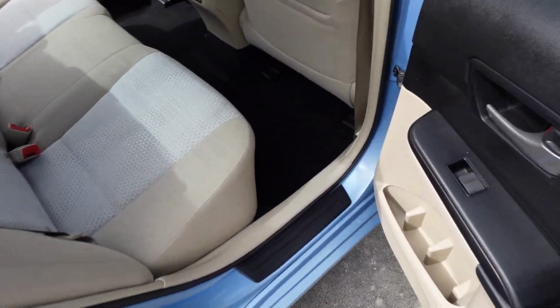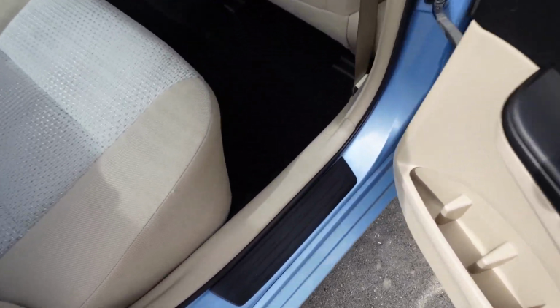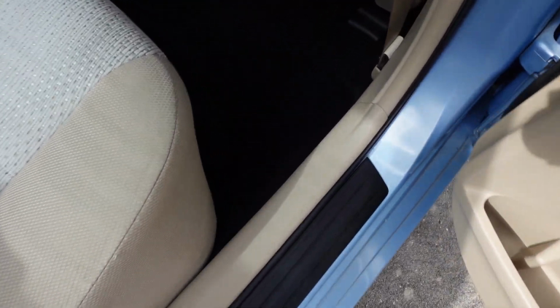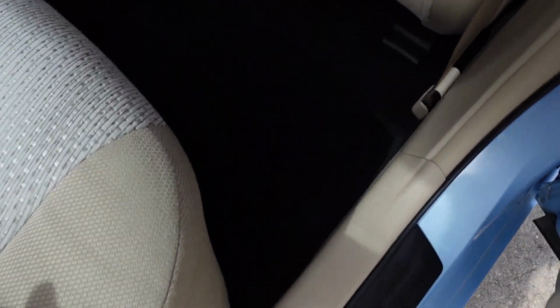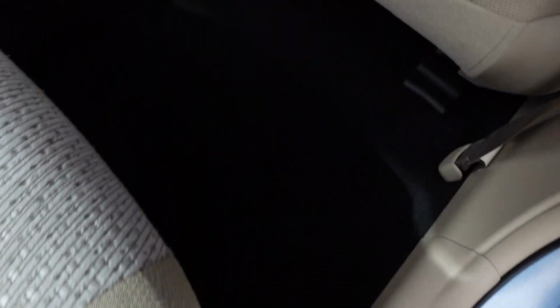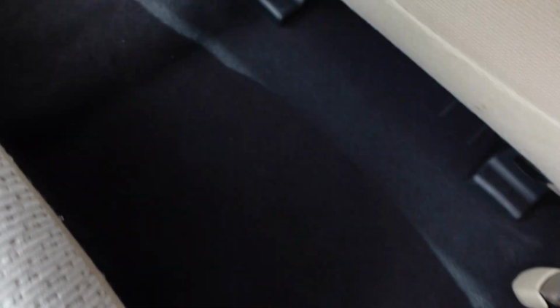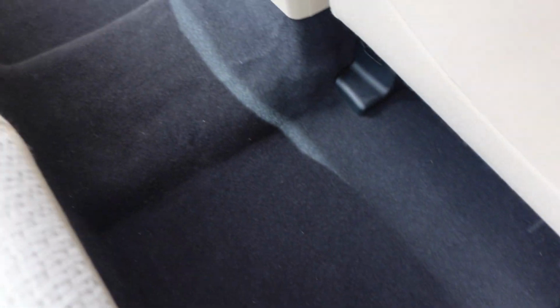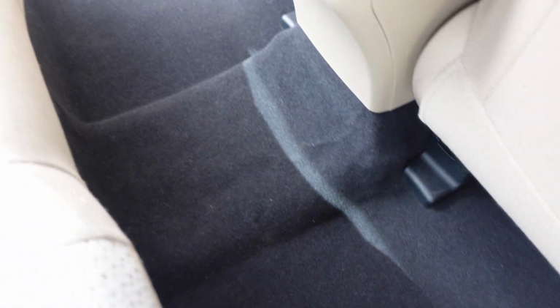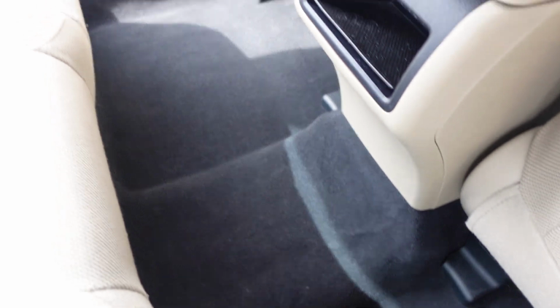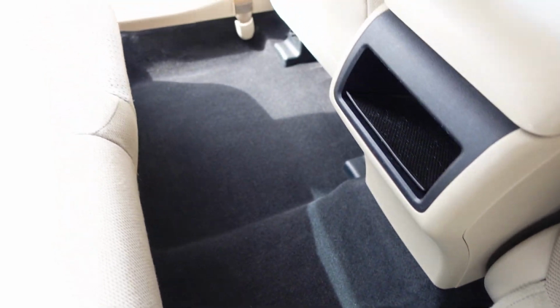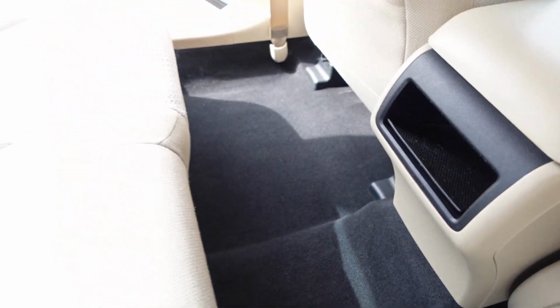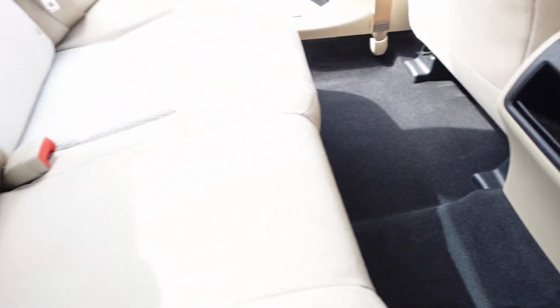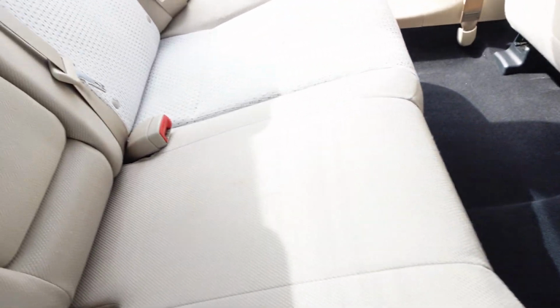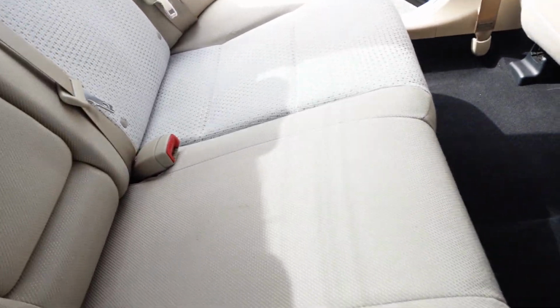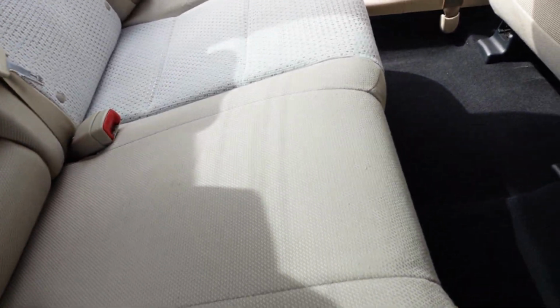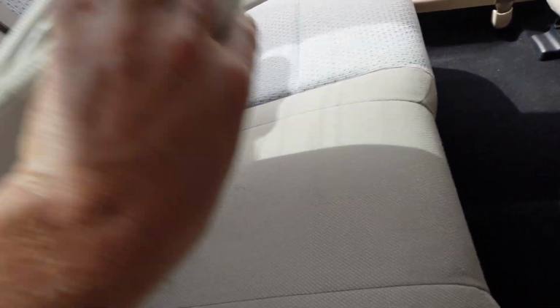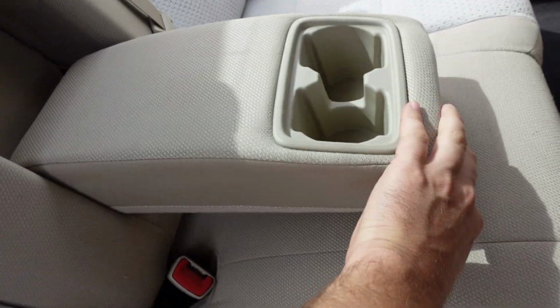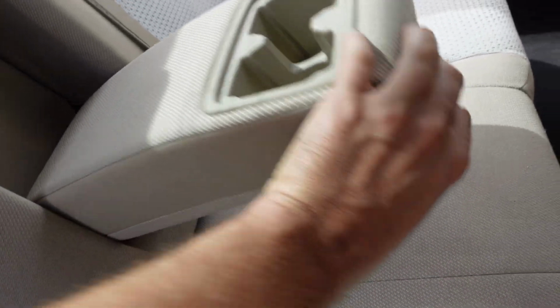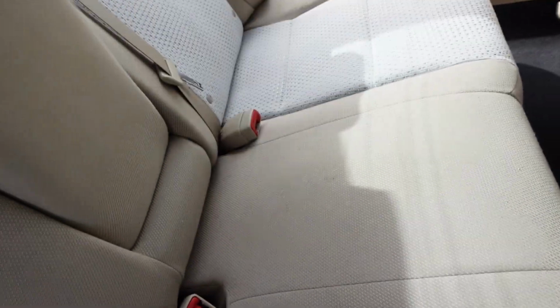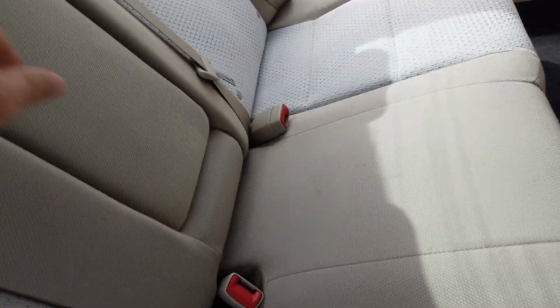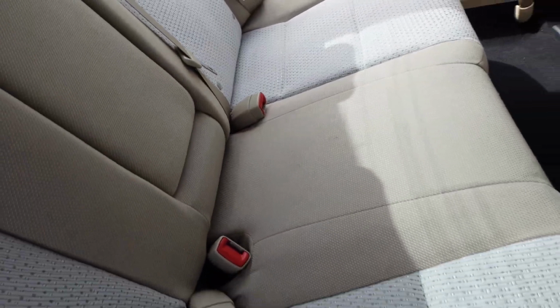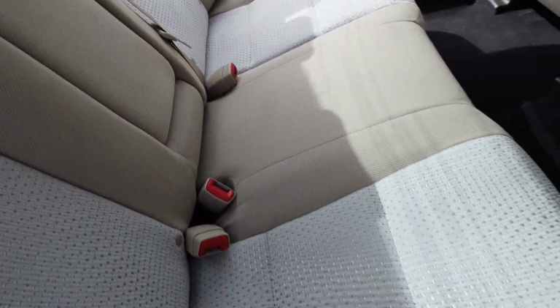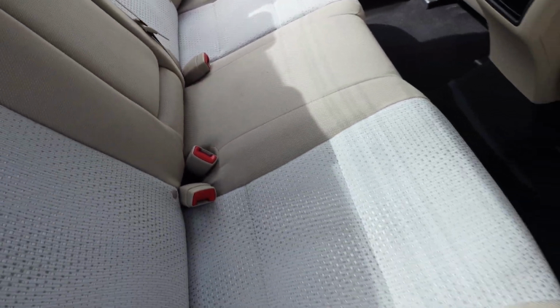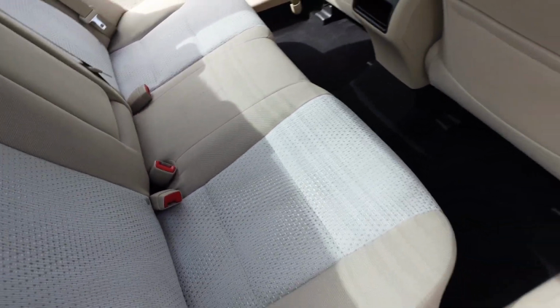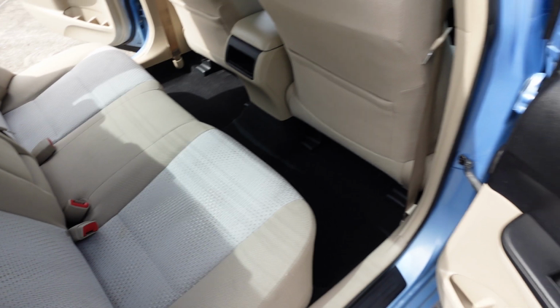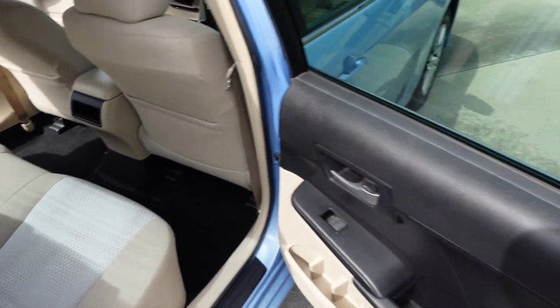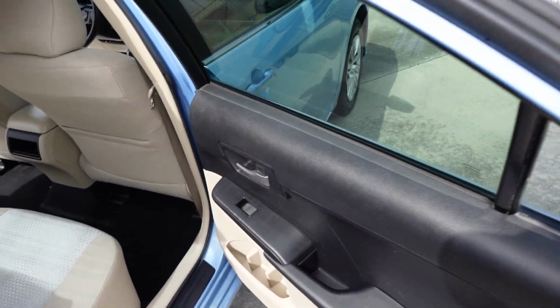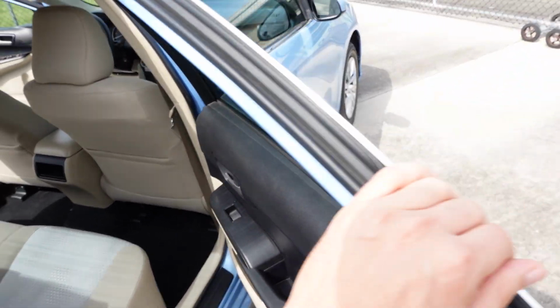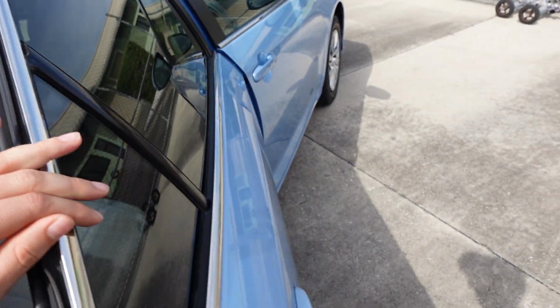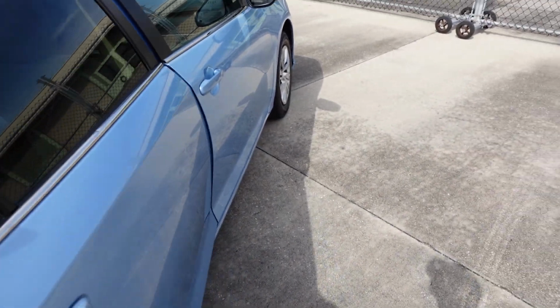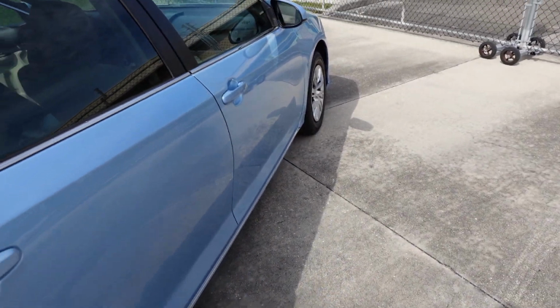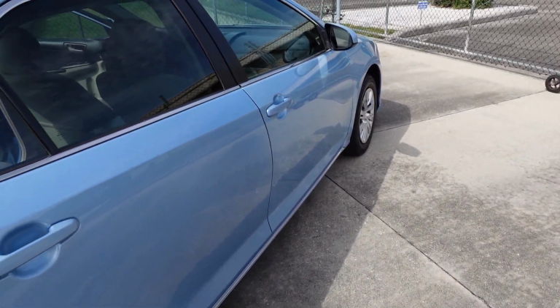Beautiful carpeting in here — look at that, you can basically eat off those floors, it's so nice. Rear seat has a fold-down armrest with dual cup holders, as well as split fold 60/40 rear seats.